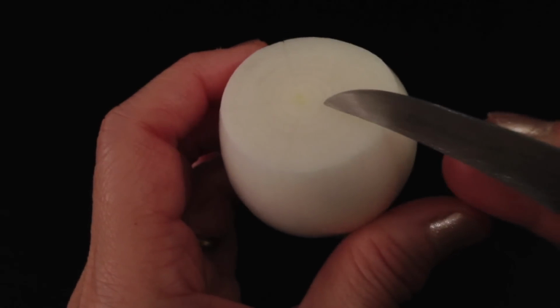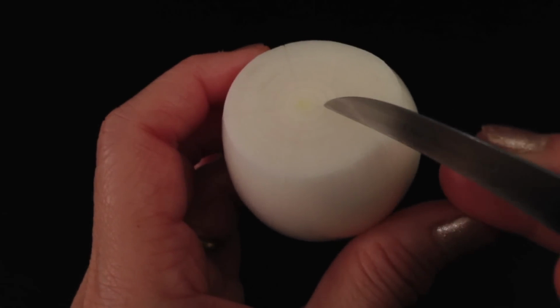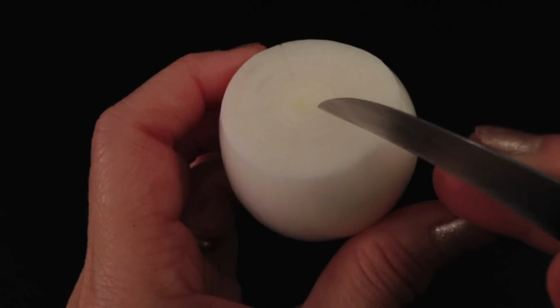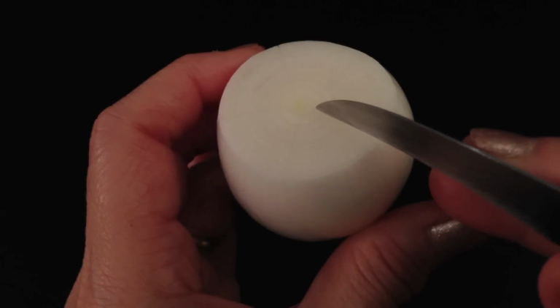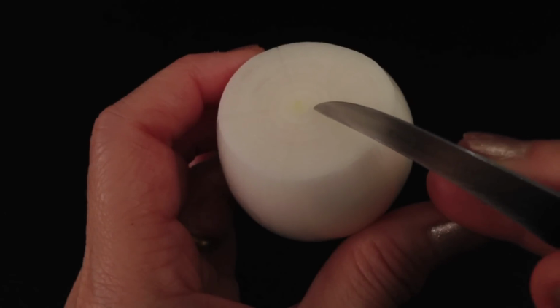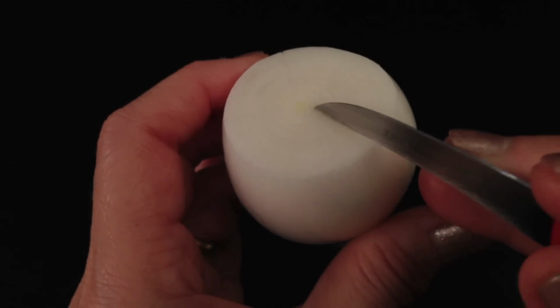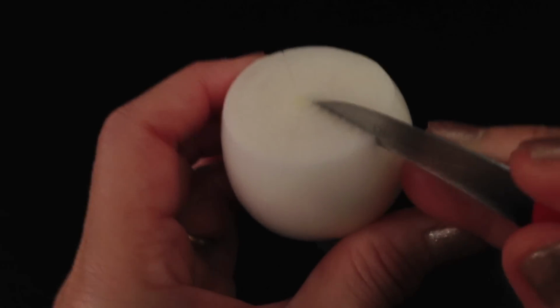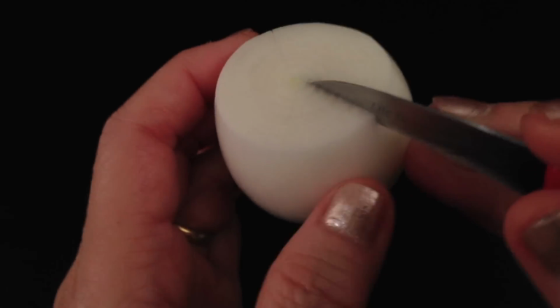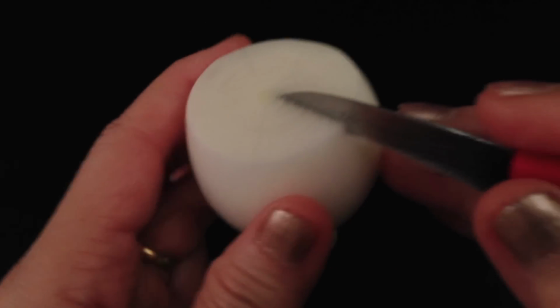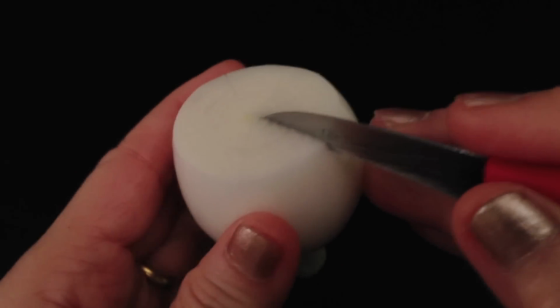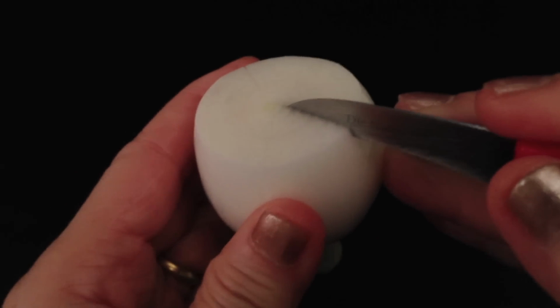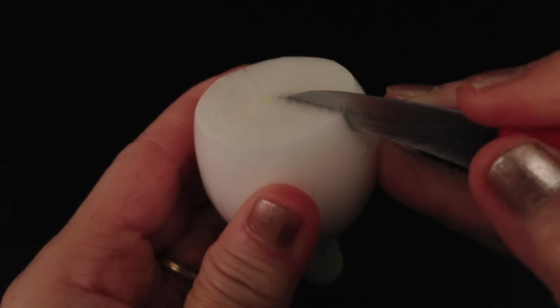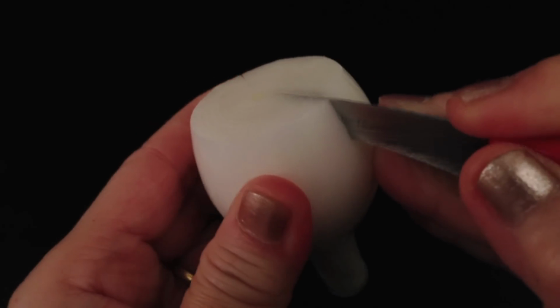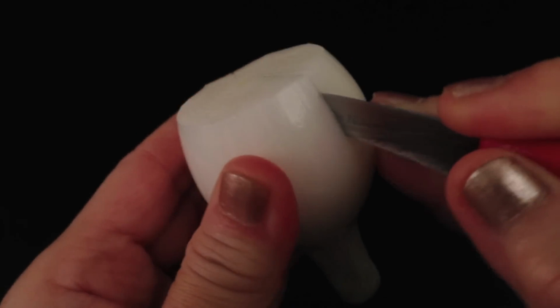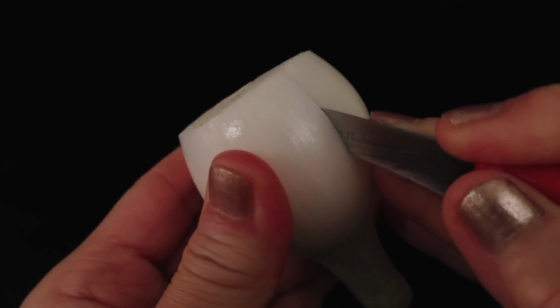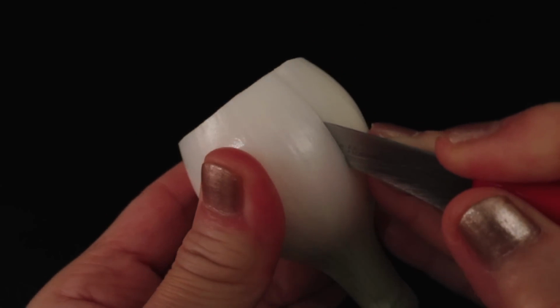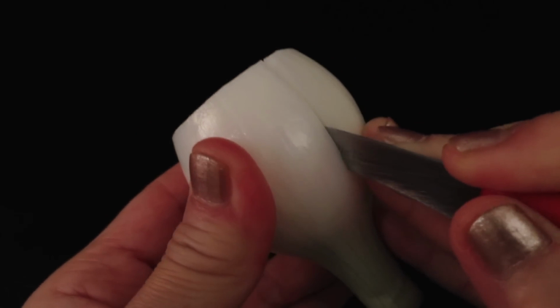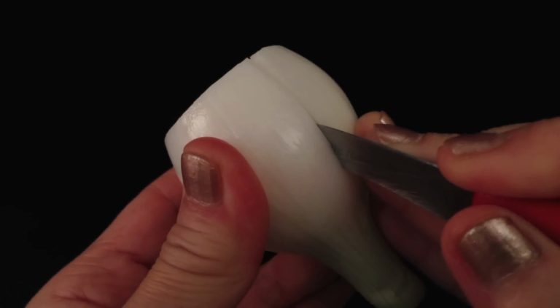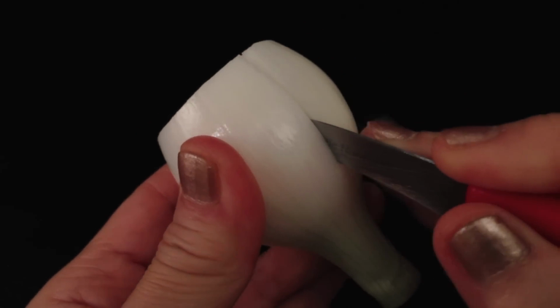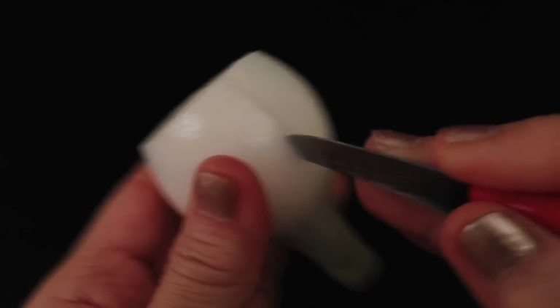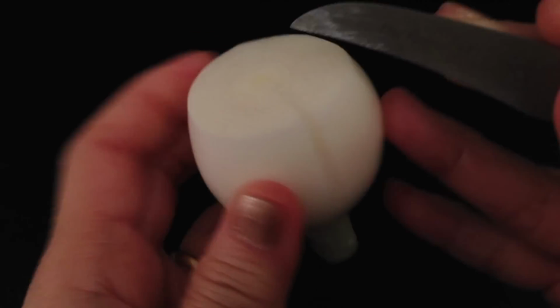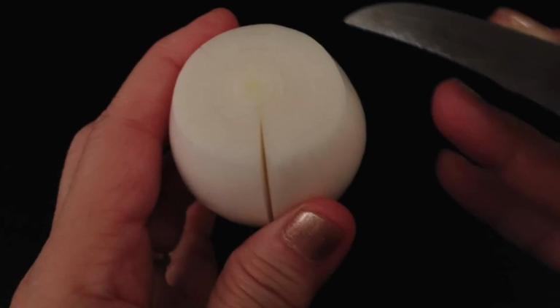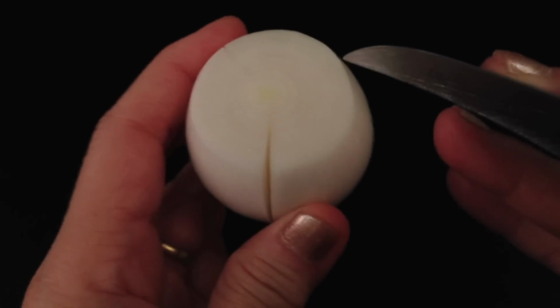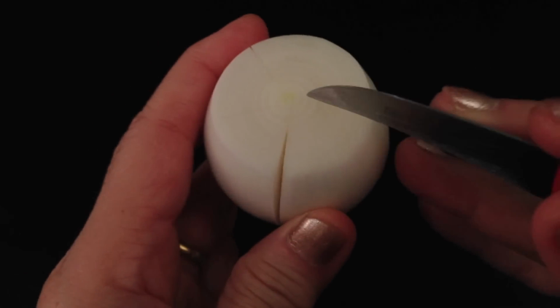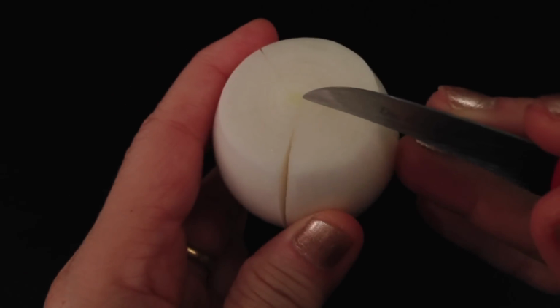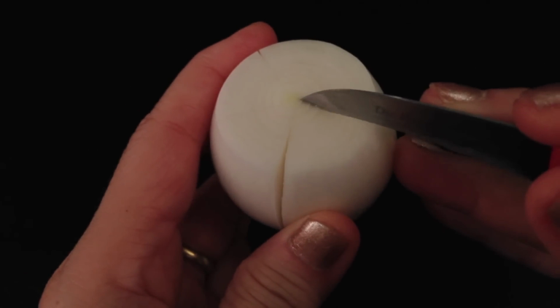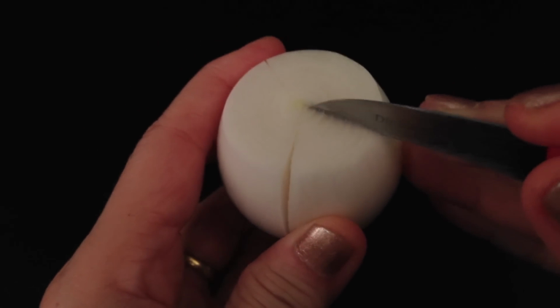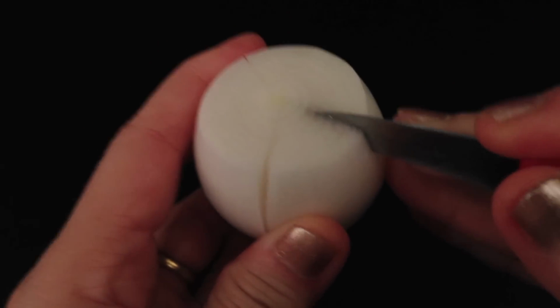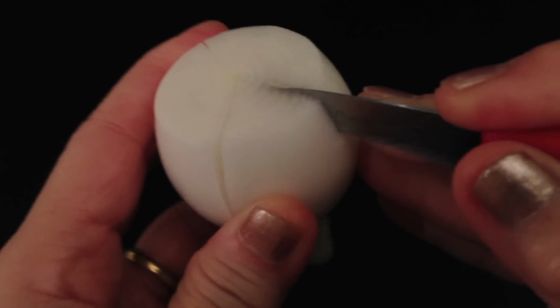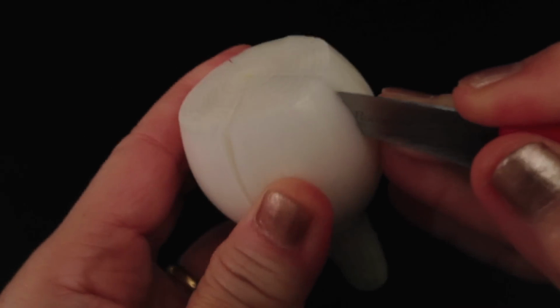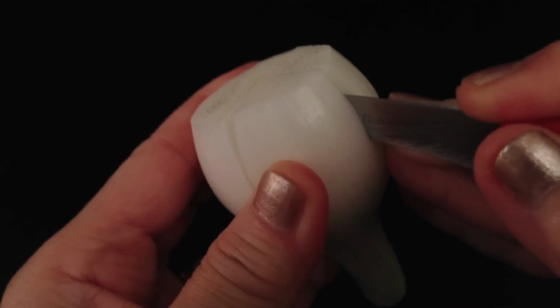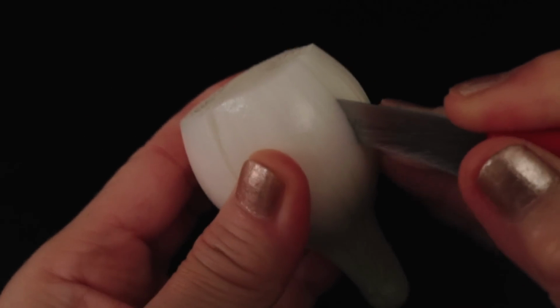Divide the spring onion into 5 equal parts. When you cut, just turn the onion against the carving knife. This will prevent you from cutting too deeply into the center.